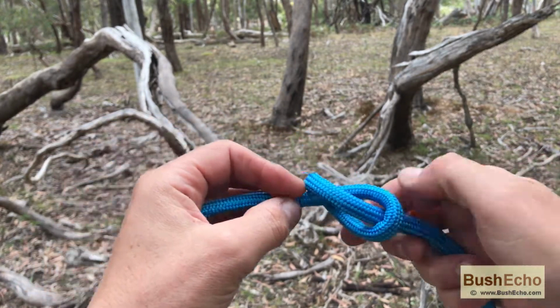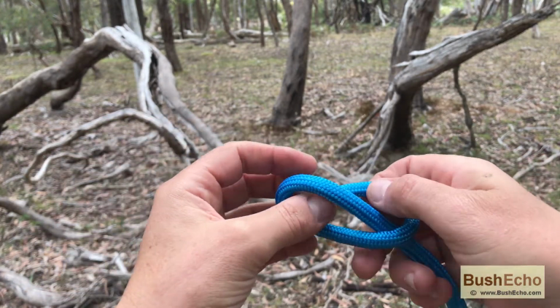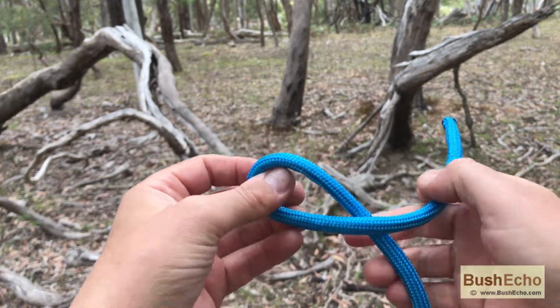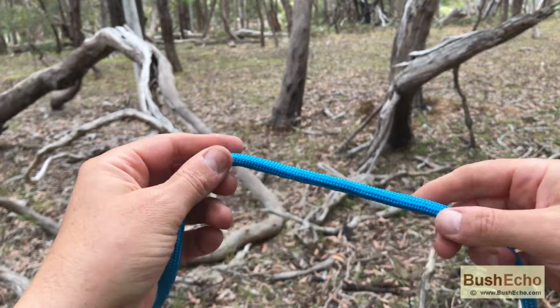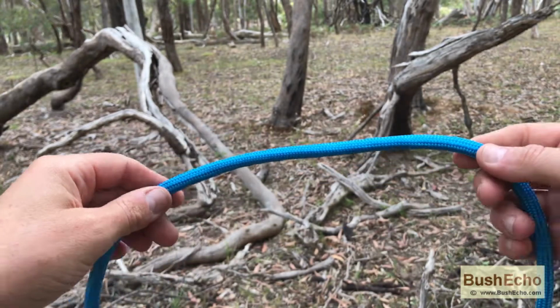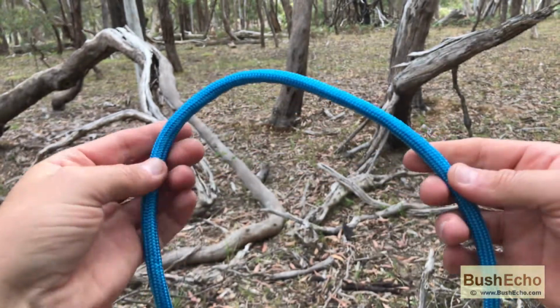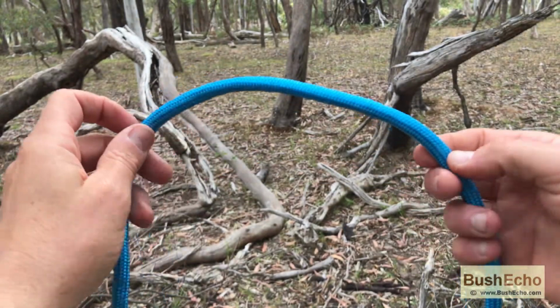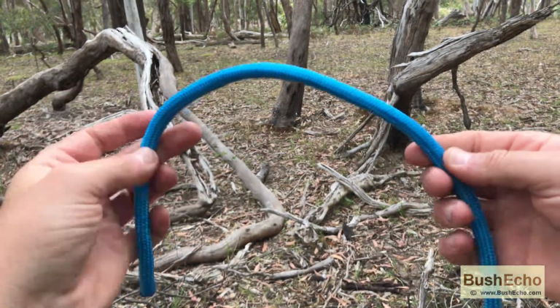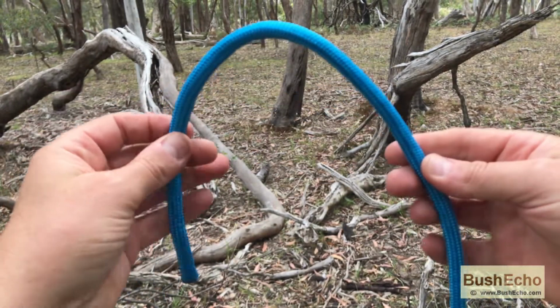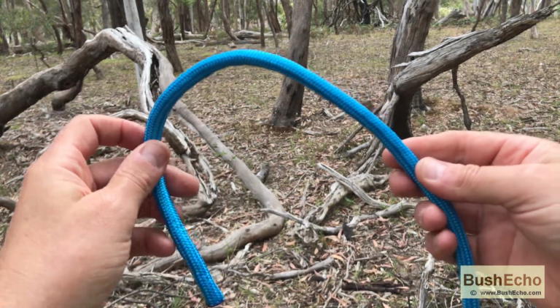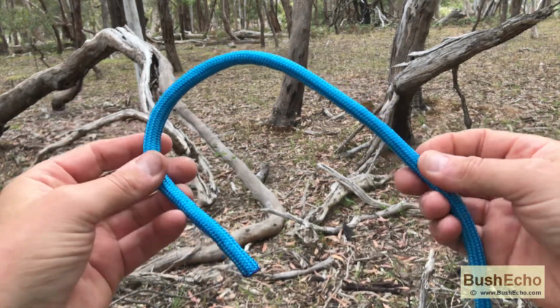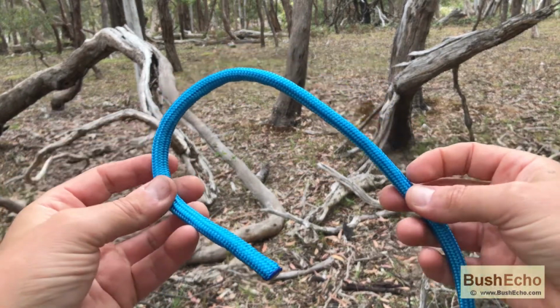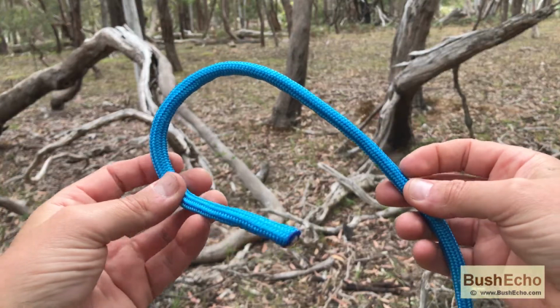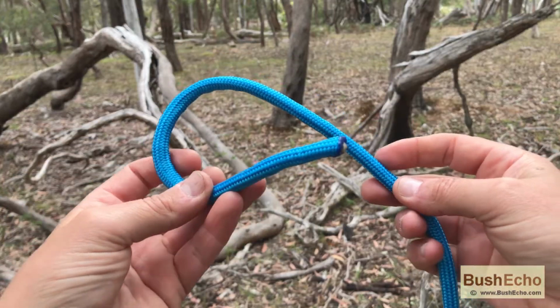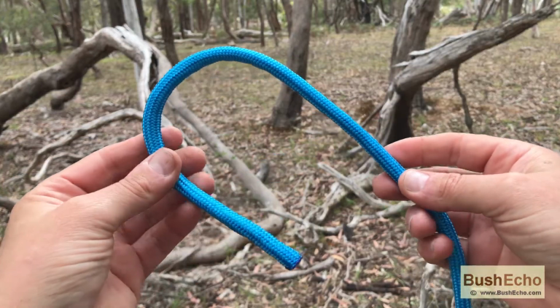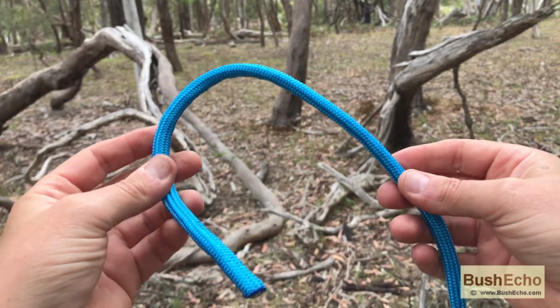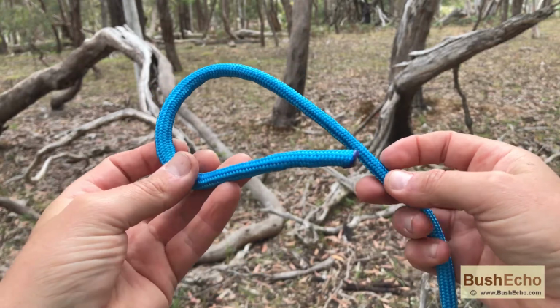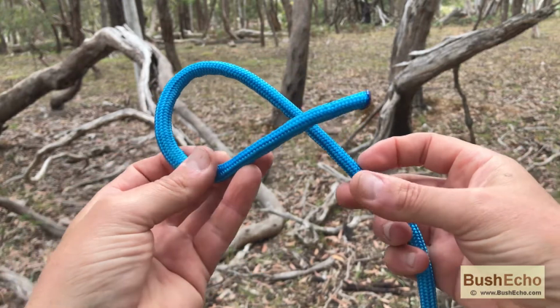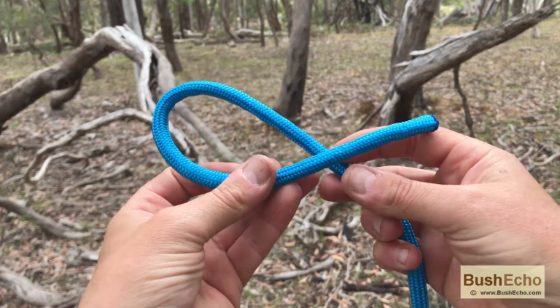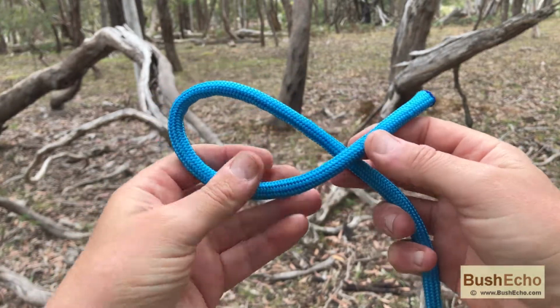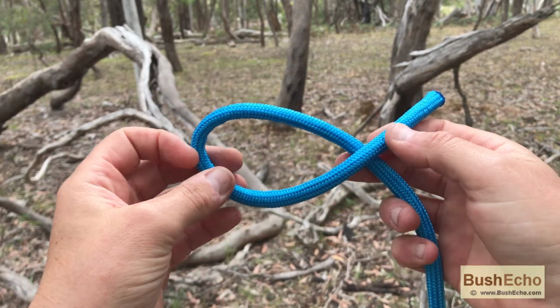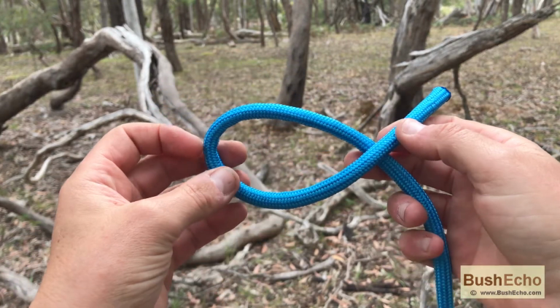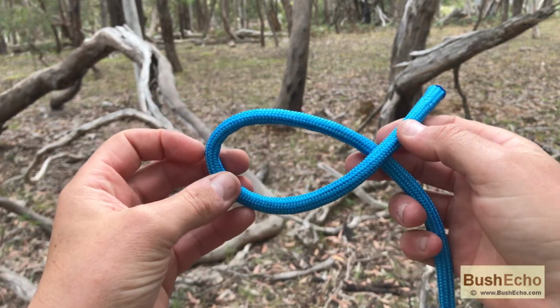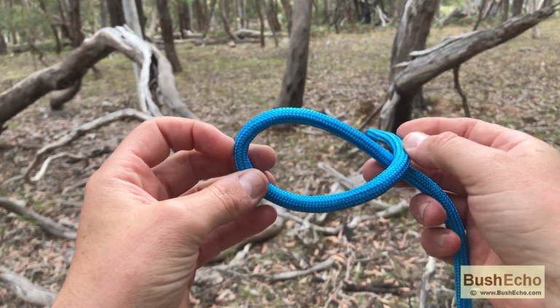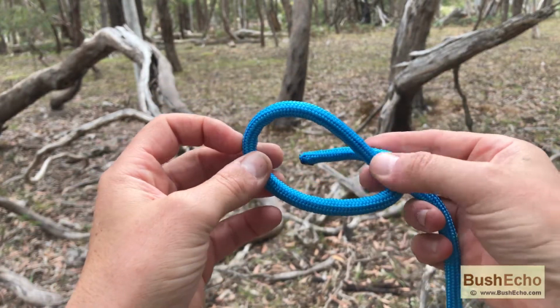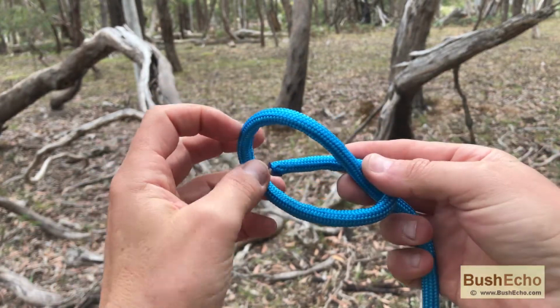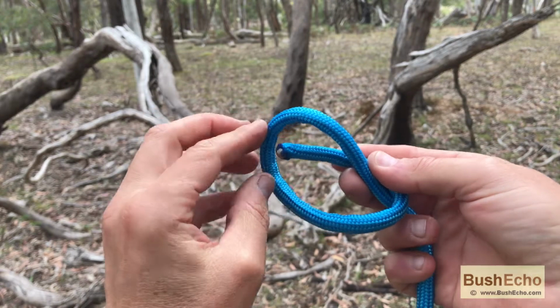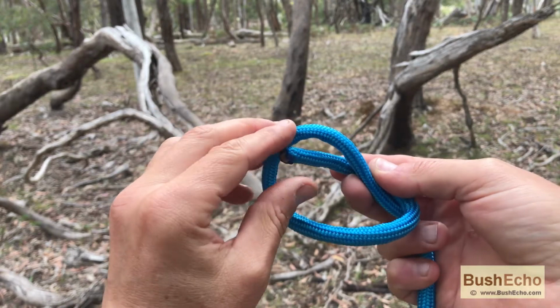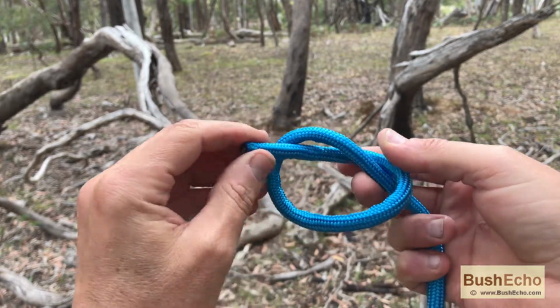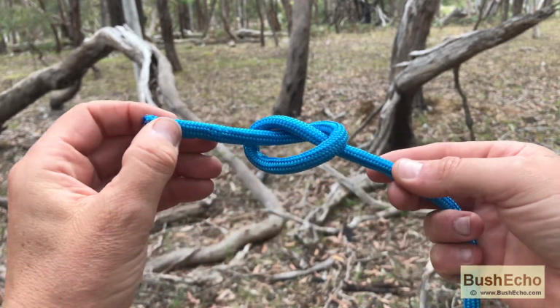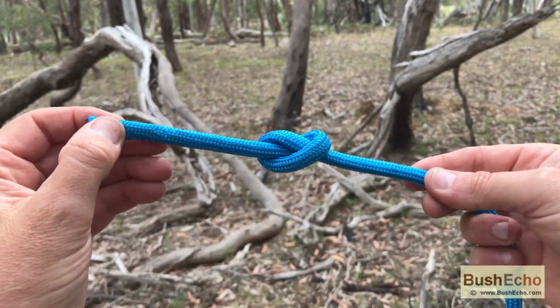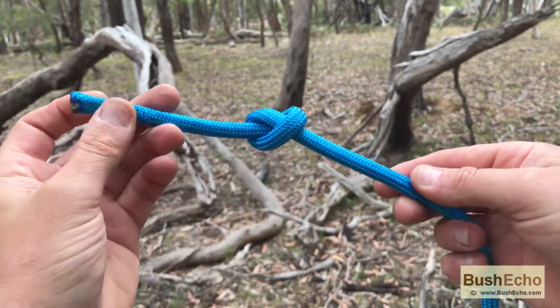I'll show you one more time. This is a very basic knot, but it's good to know — you've probably been tying it for years, but it's just good to know what it's called. So the overhand knot again: make a loop and pull through inside the loop.